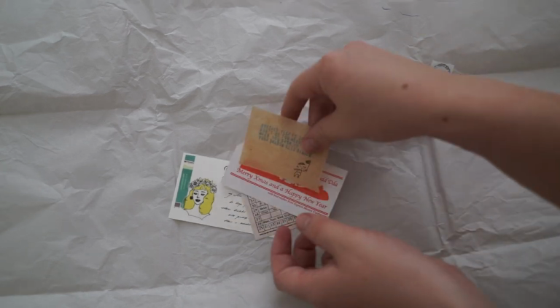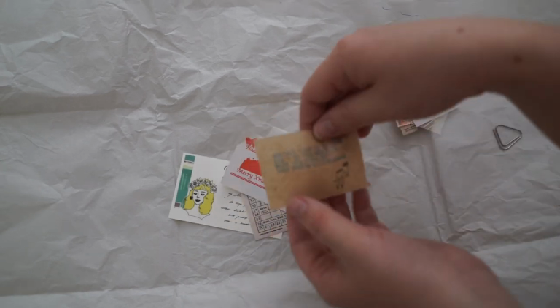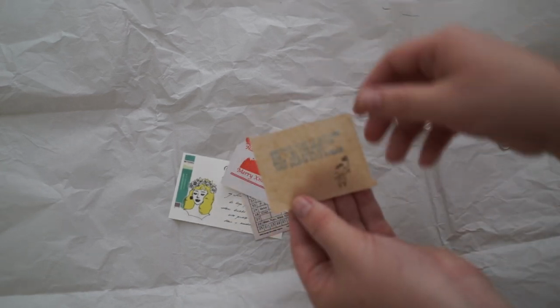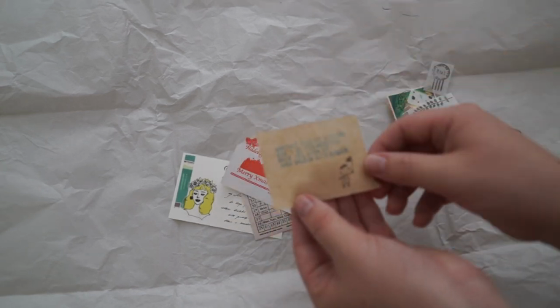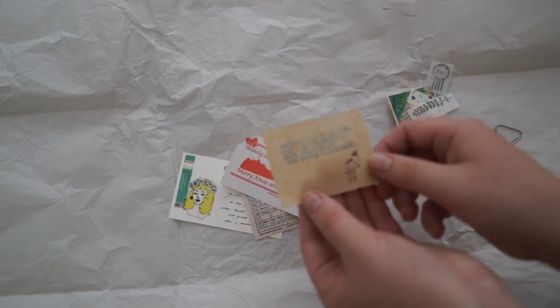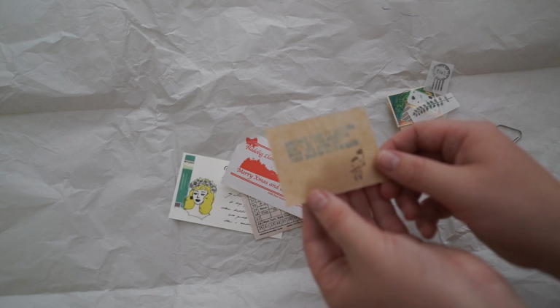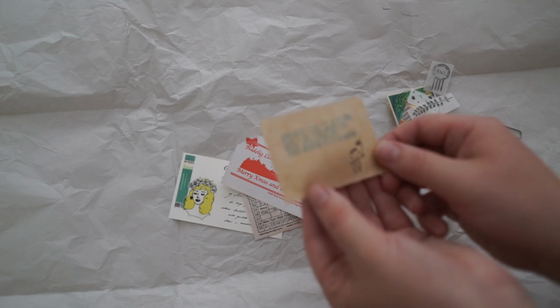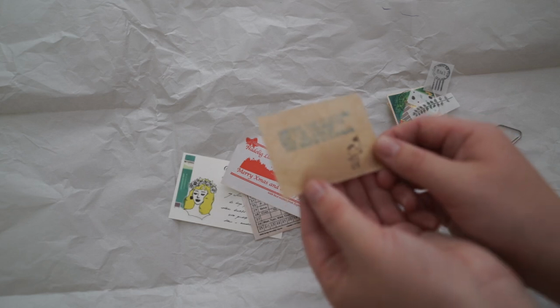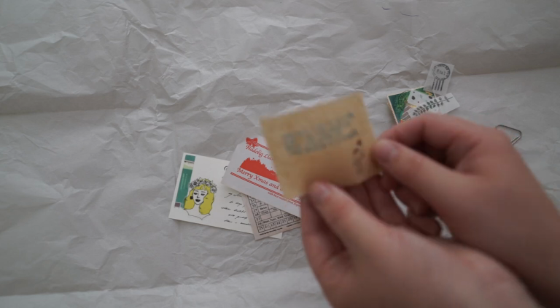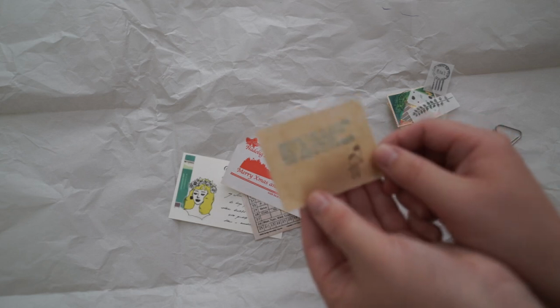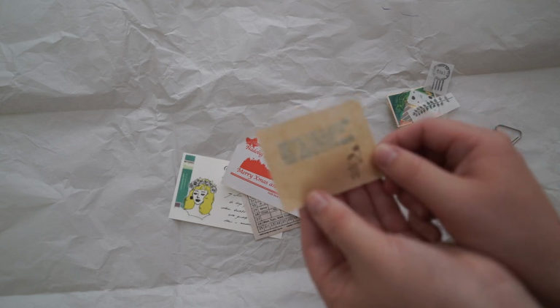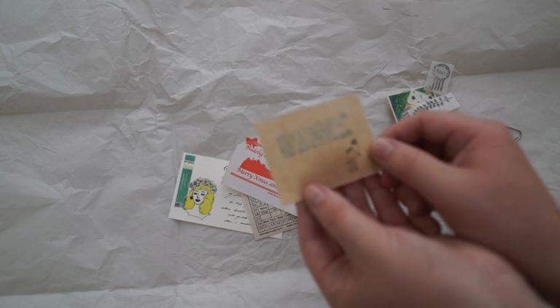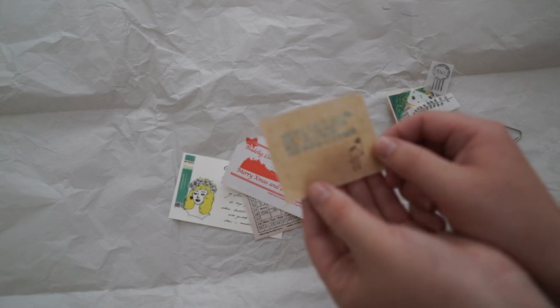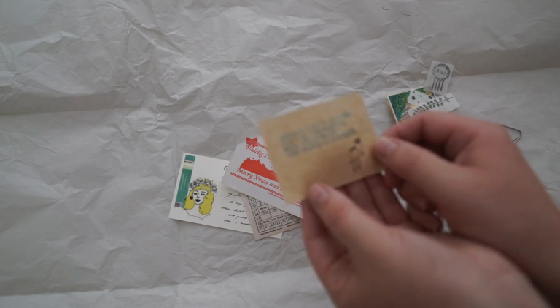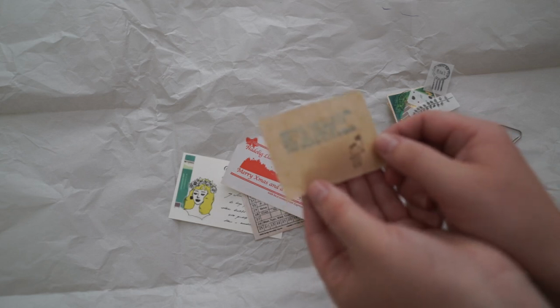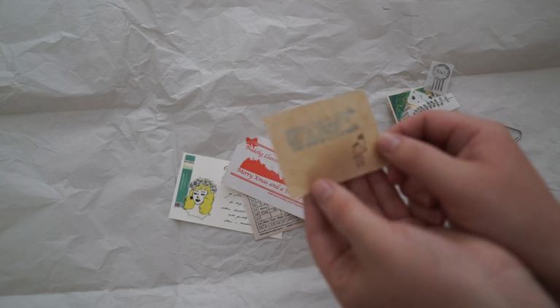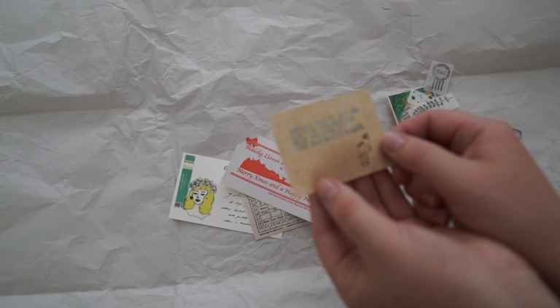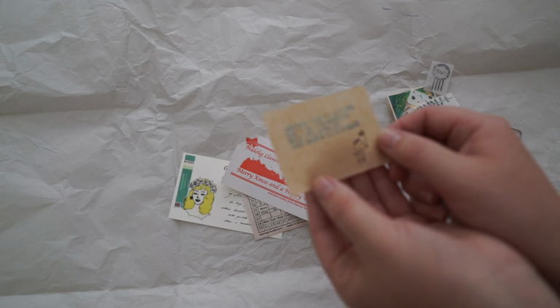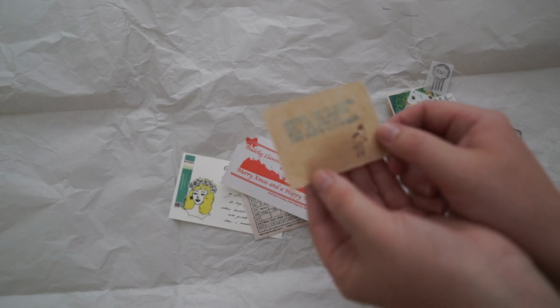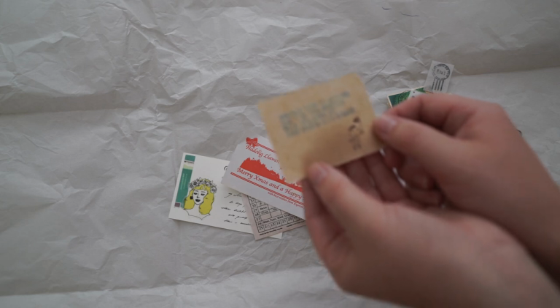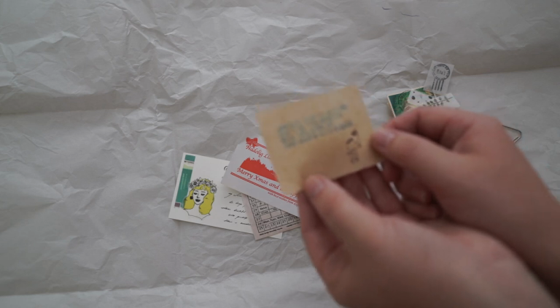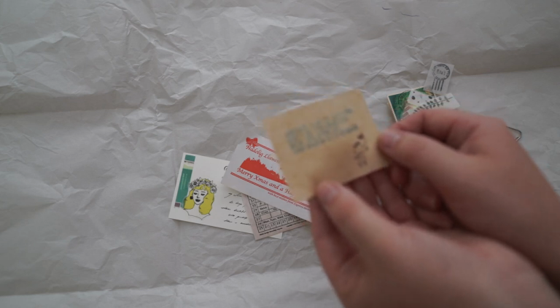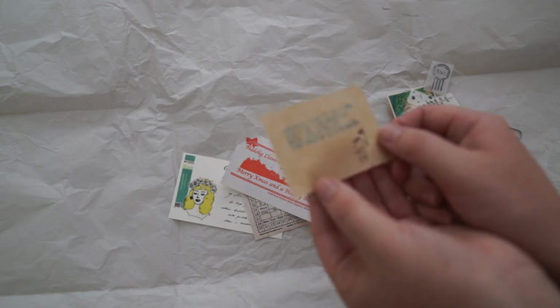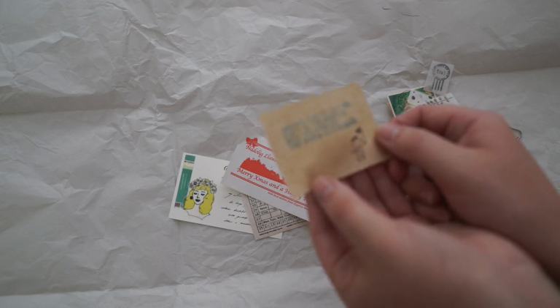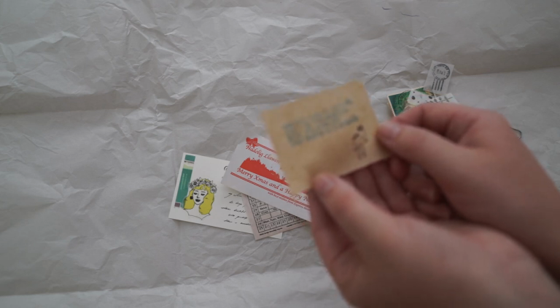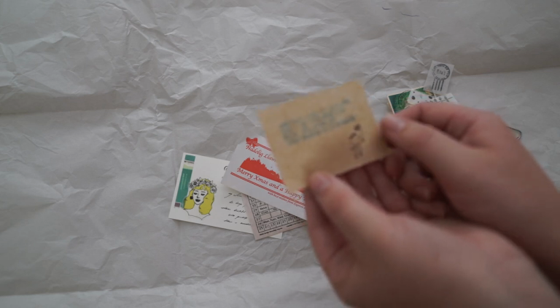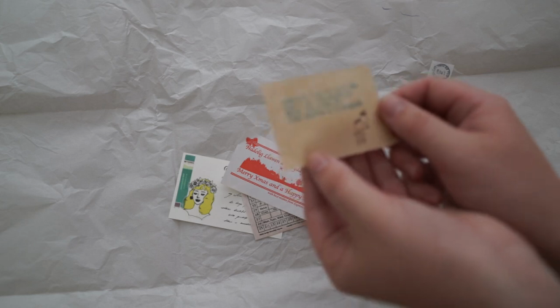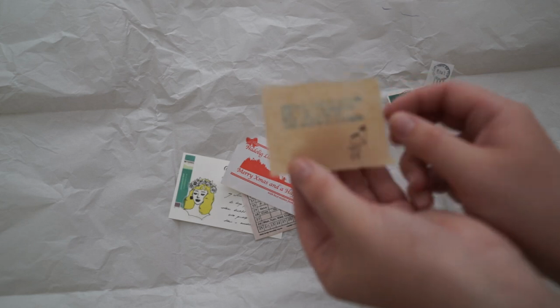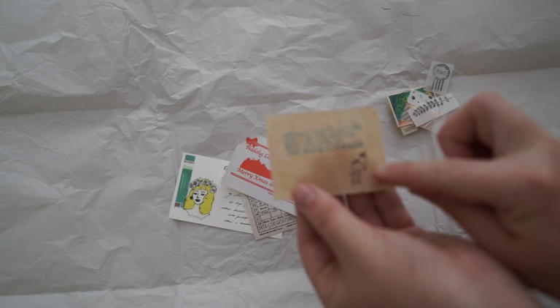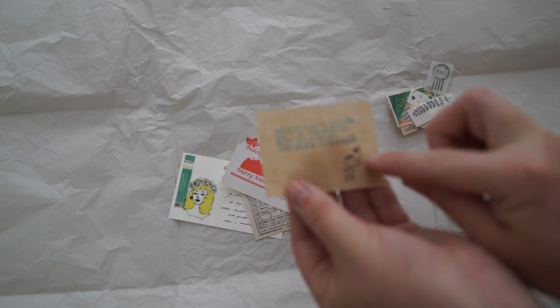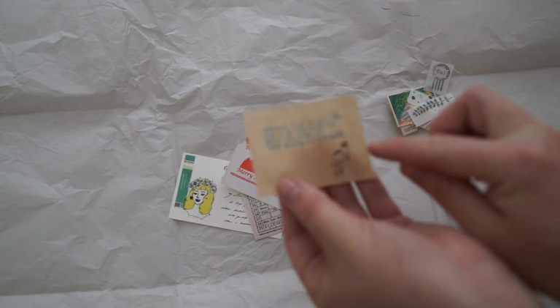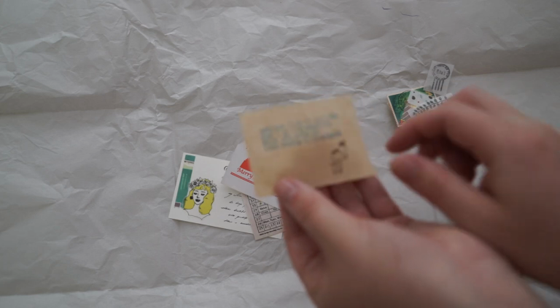Next we have what looks like a little stamp or a typewriter. It says, 'Another year is settling — don't be too worried. When you grow up, your shadow gets bigger.' It's really cute with this little stamp guy here.